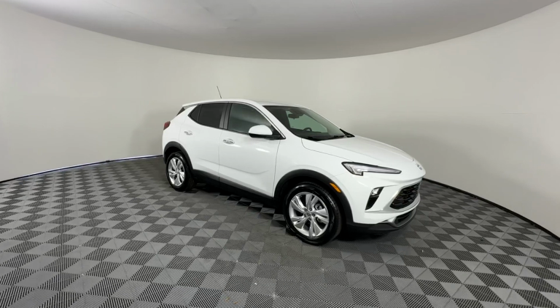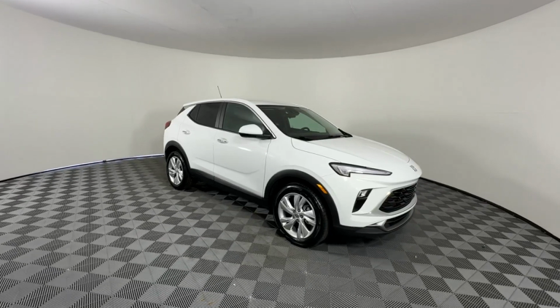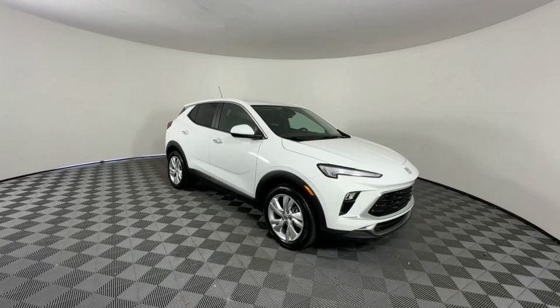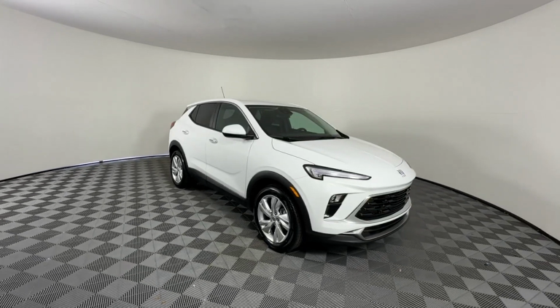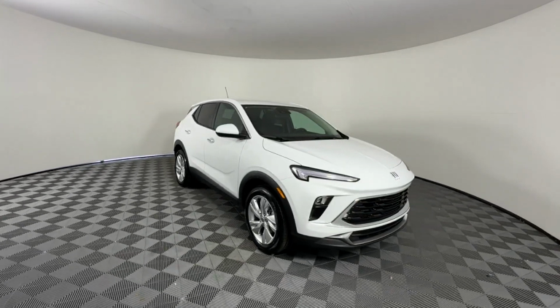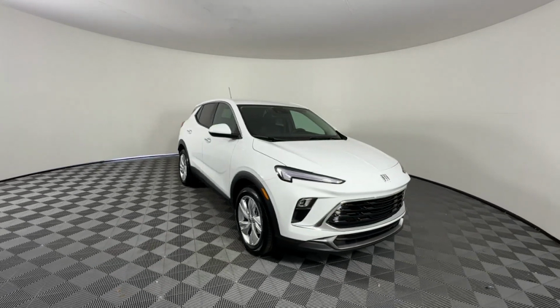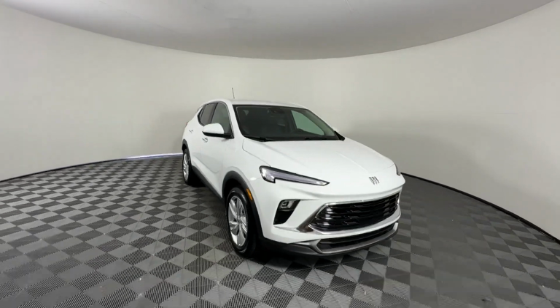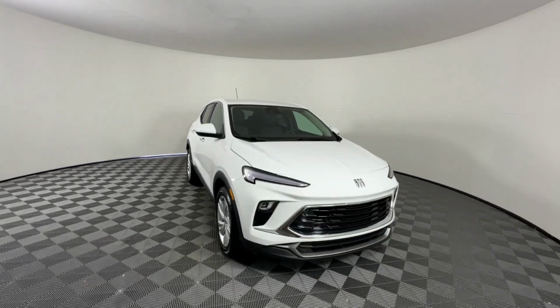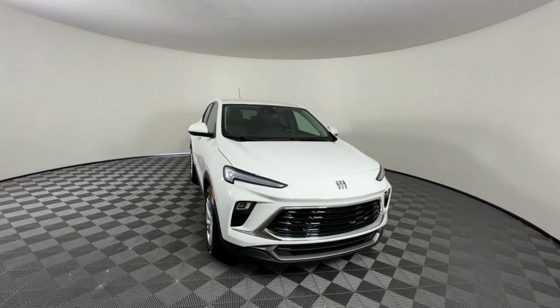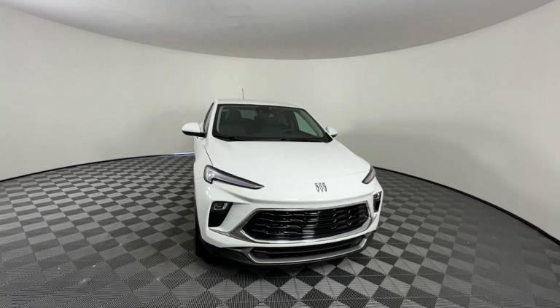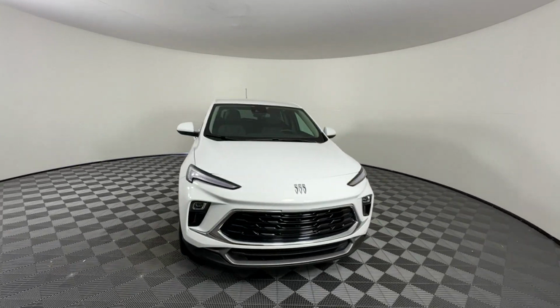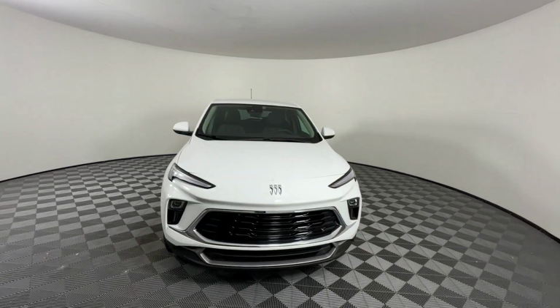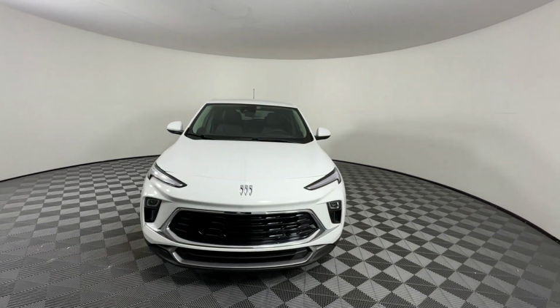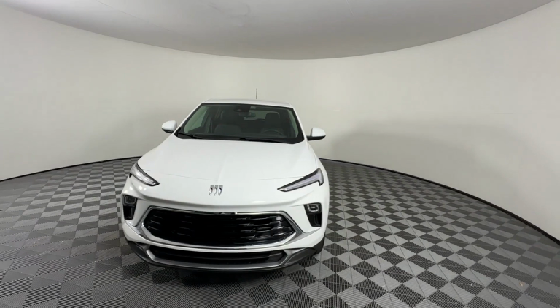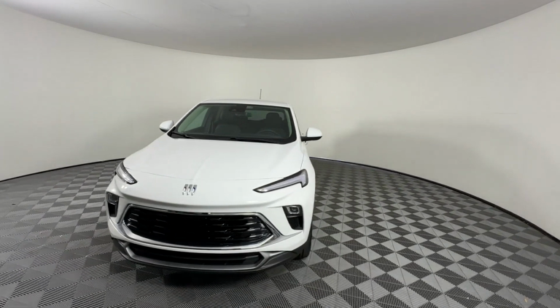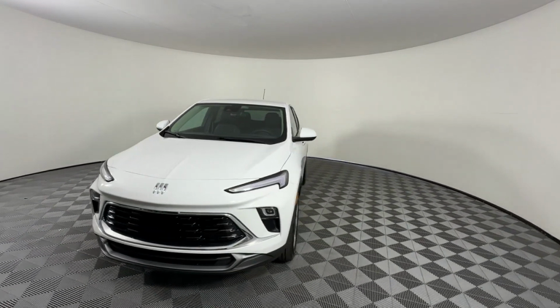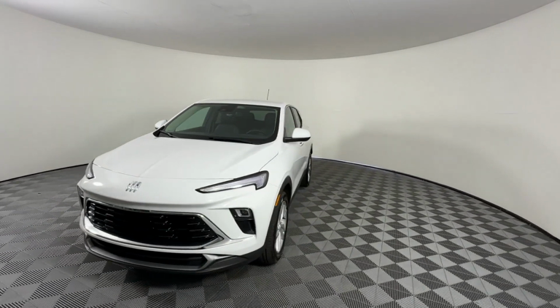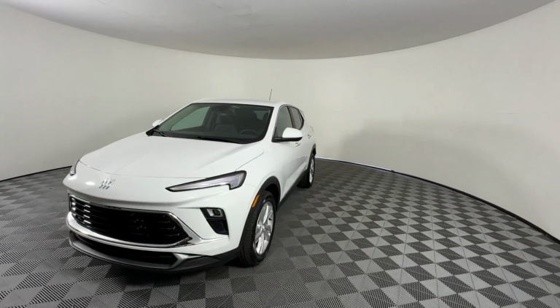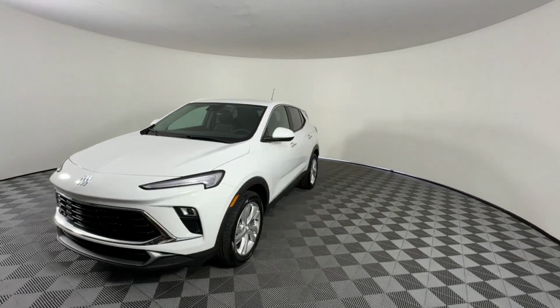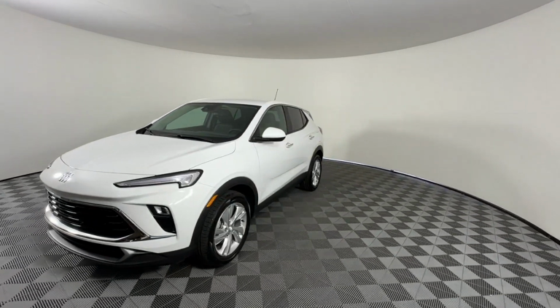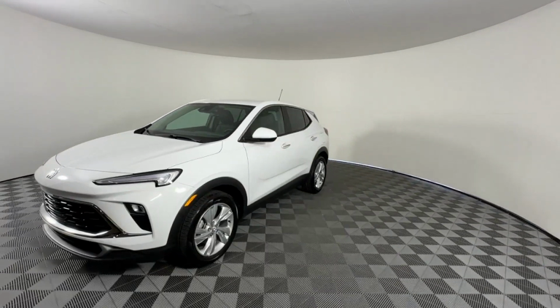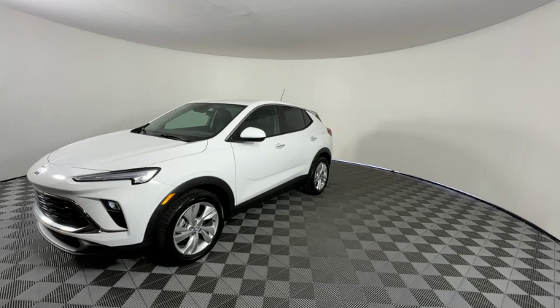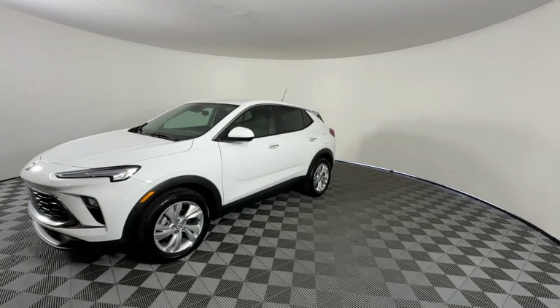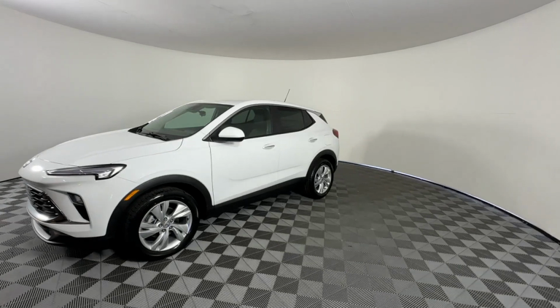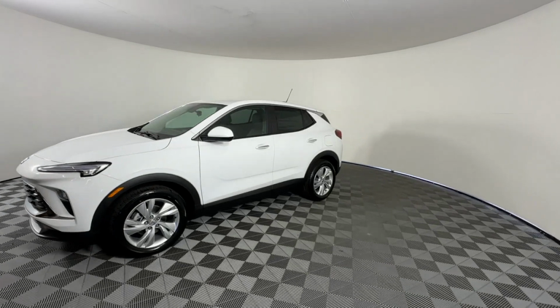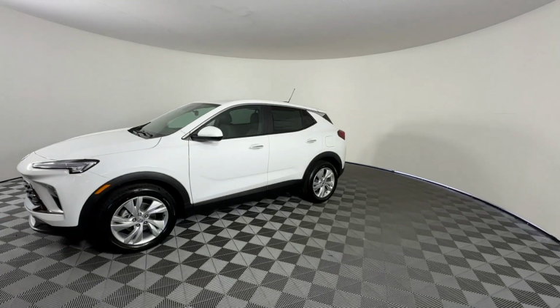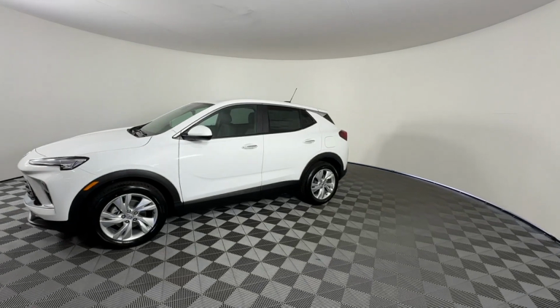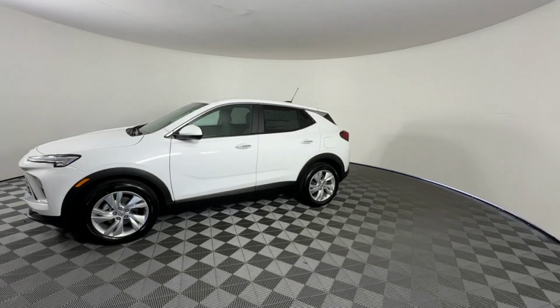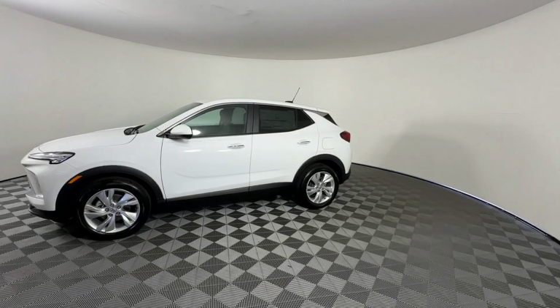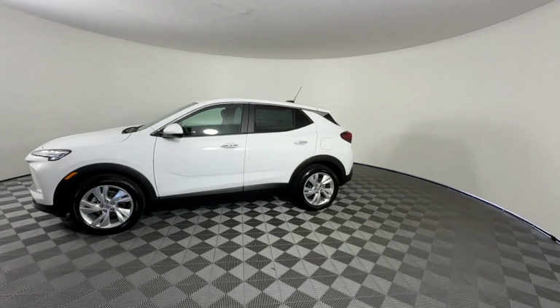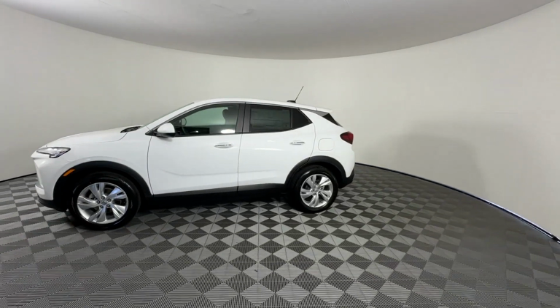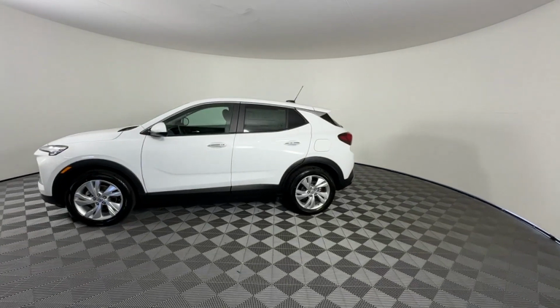2025 Buick Encore GX. This SUV offers space as well as power and performance. You'll love this long list of impressive amenities which include the following: